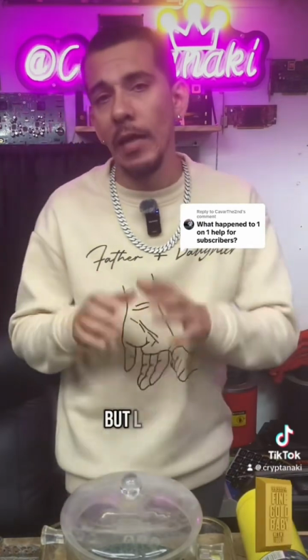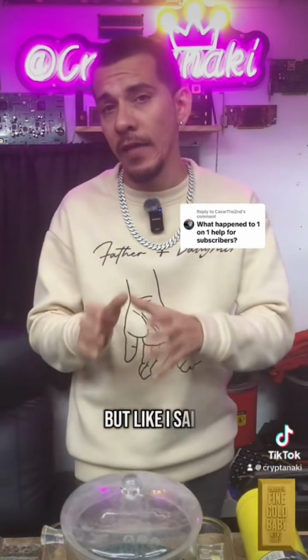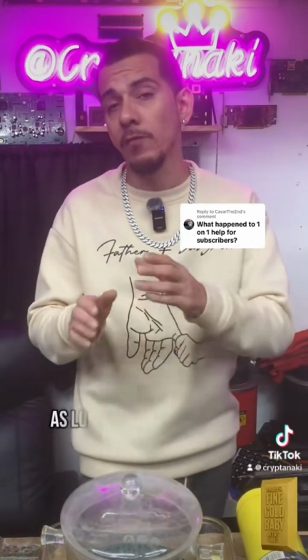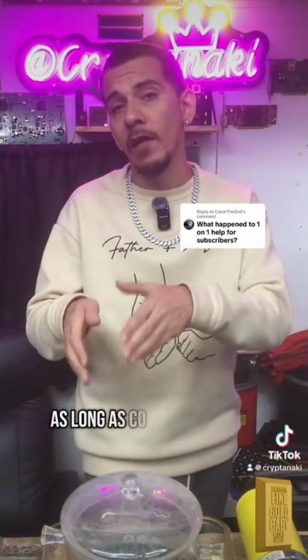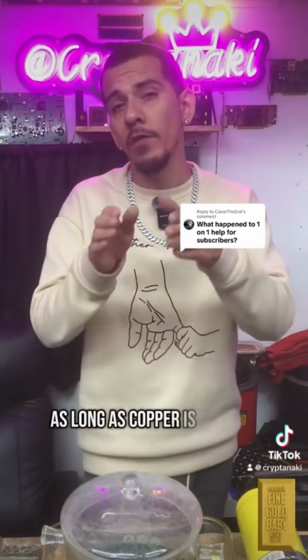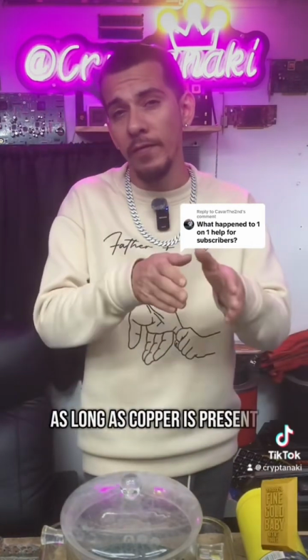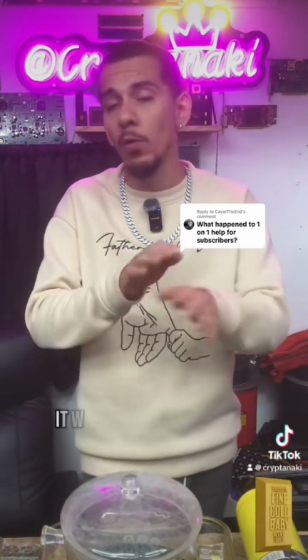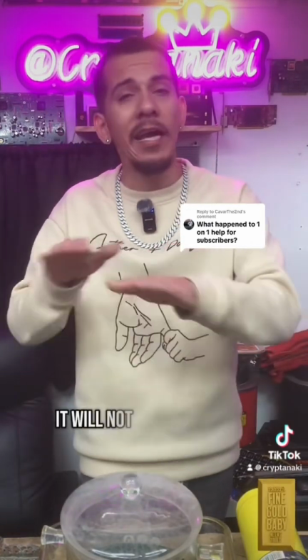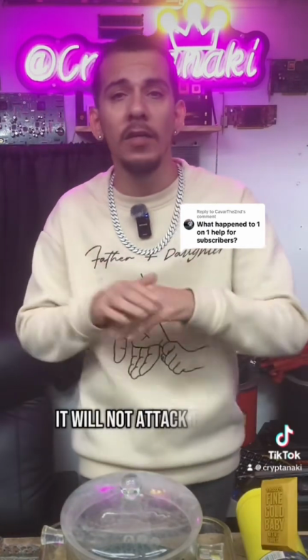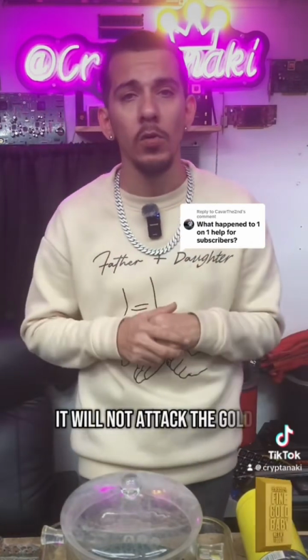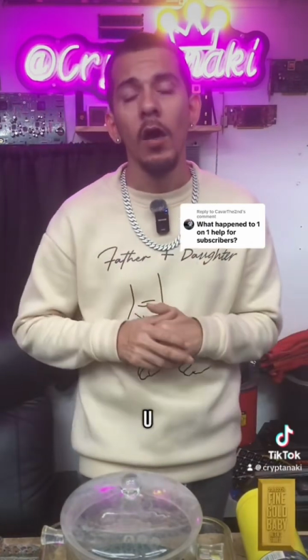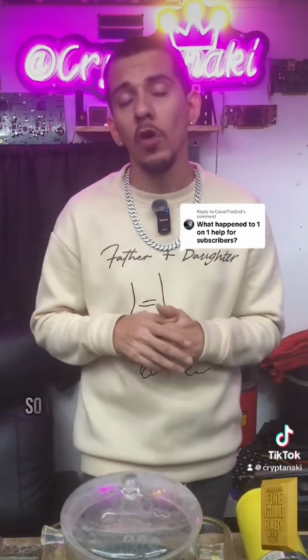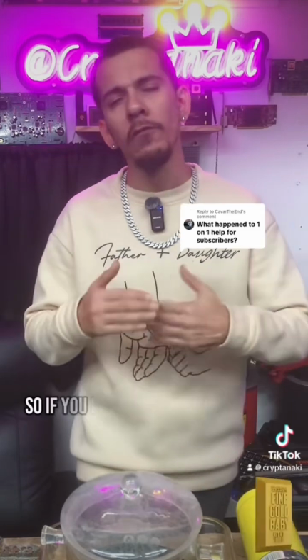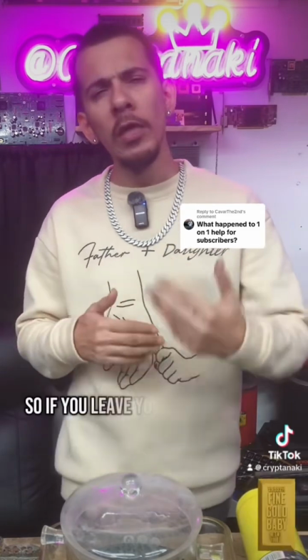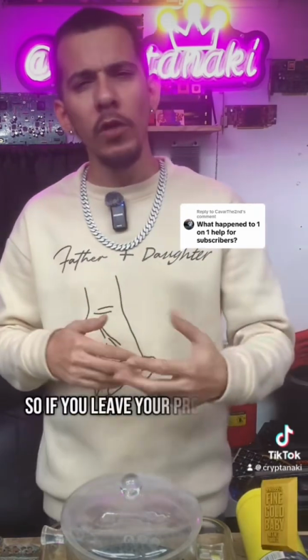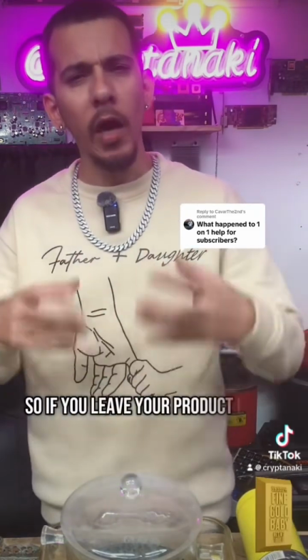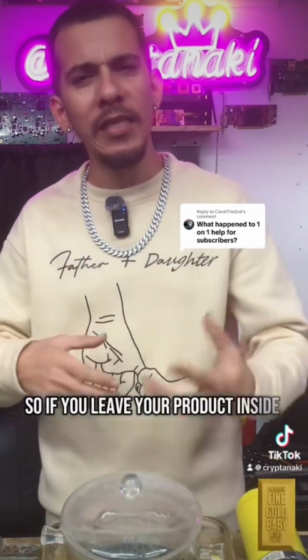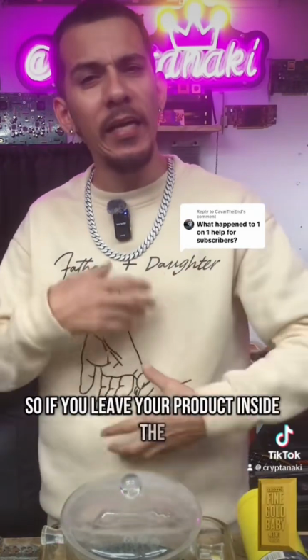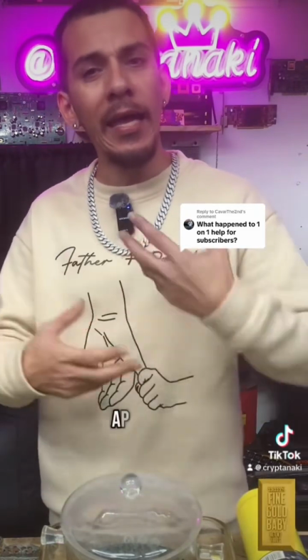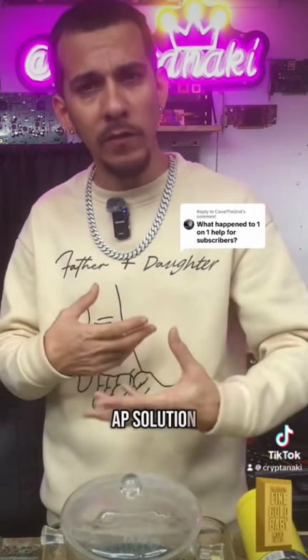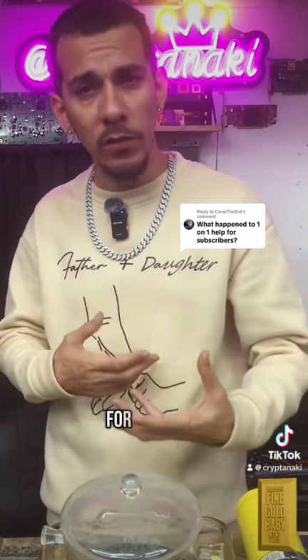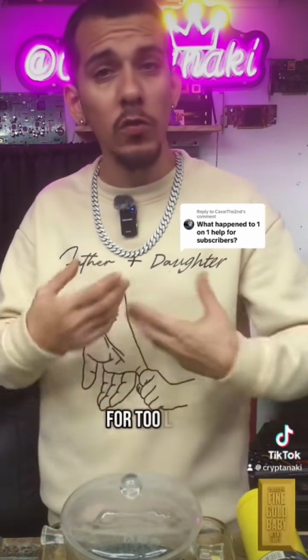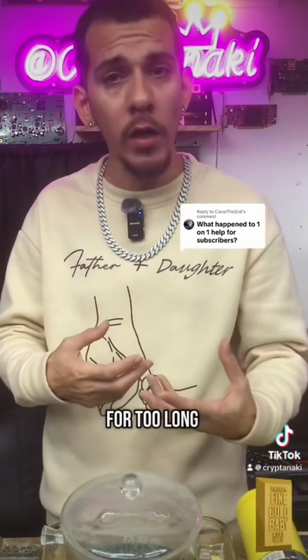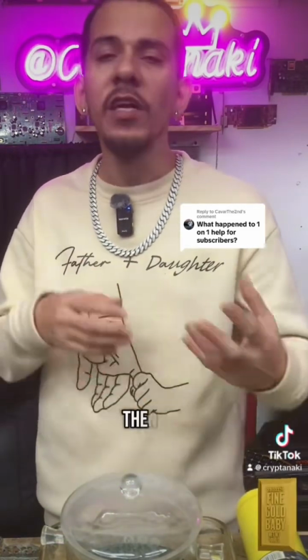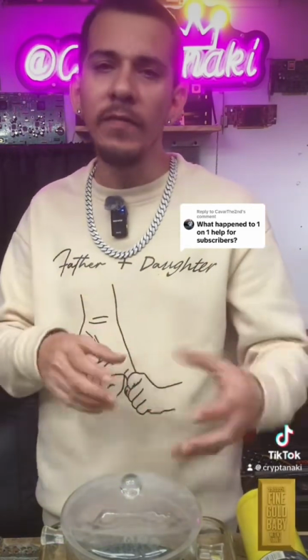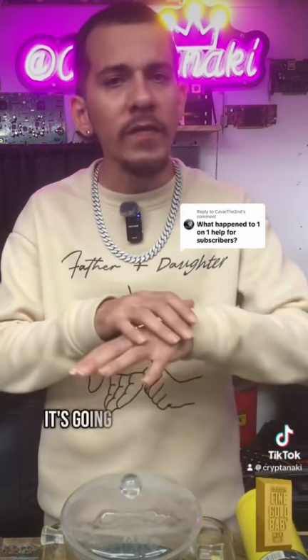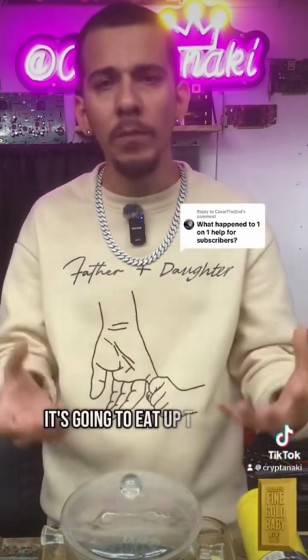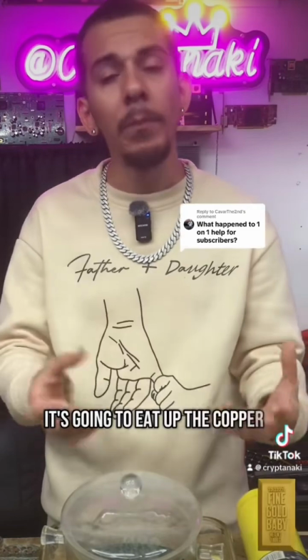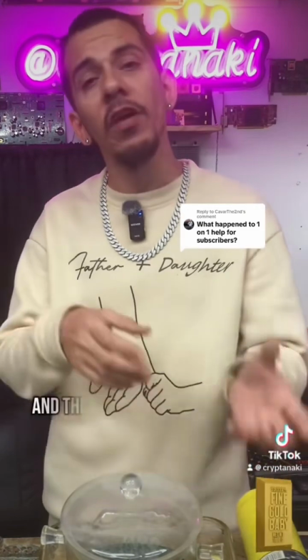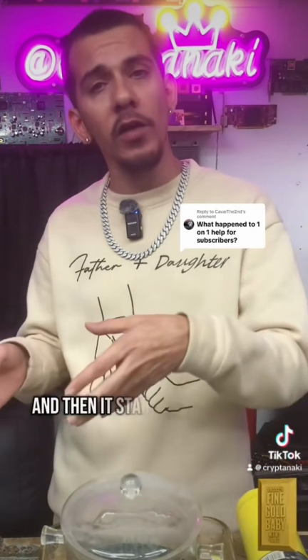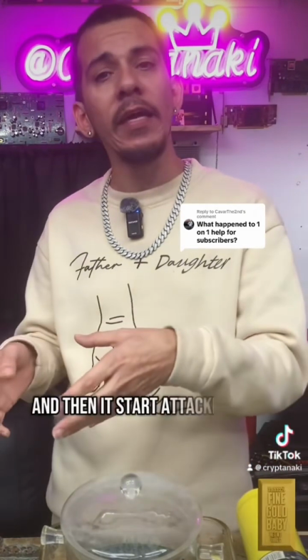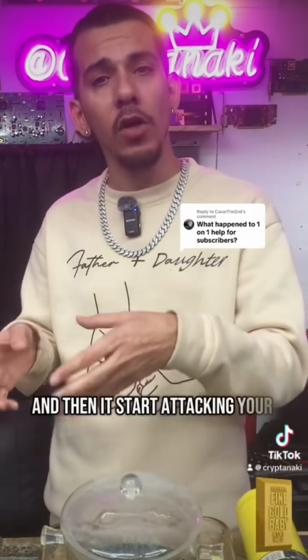As long as copper is present, it will not attack the gold. But if you leave your product inside the AP solution for too long, it's going to eat up the copper and then start attacking your gold.